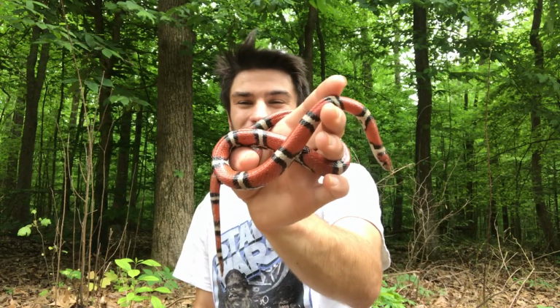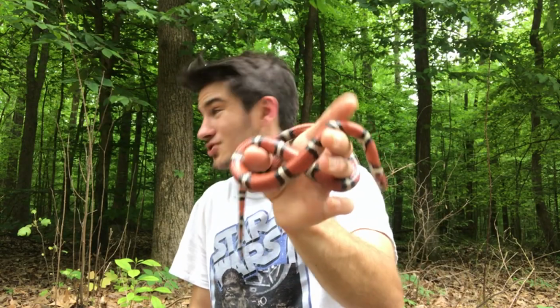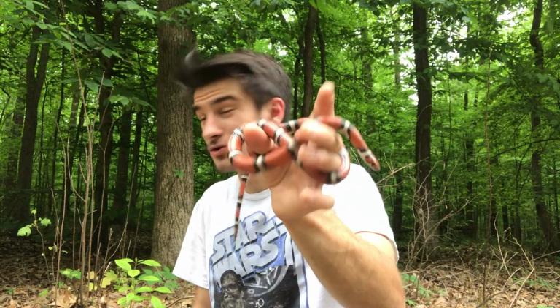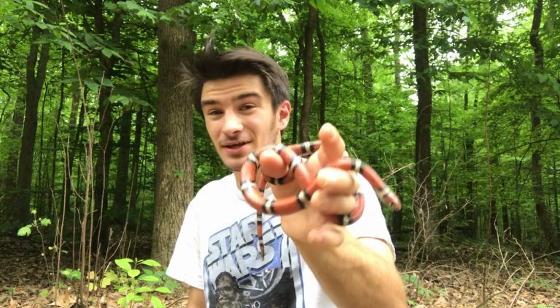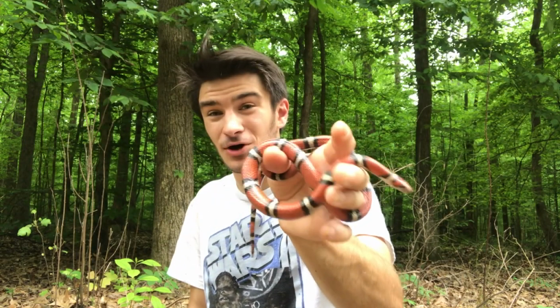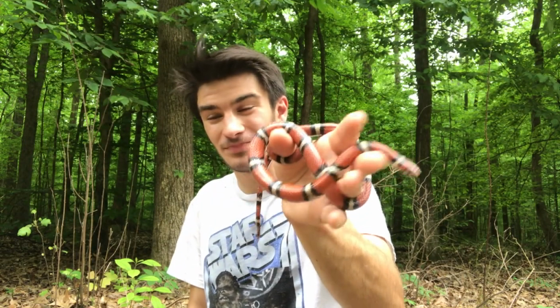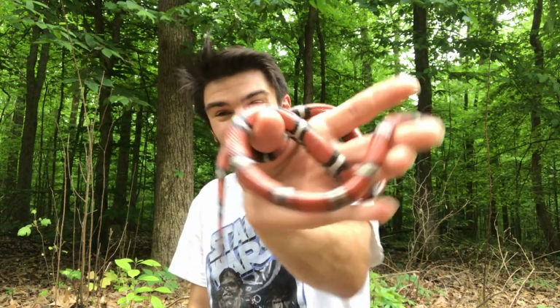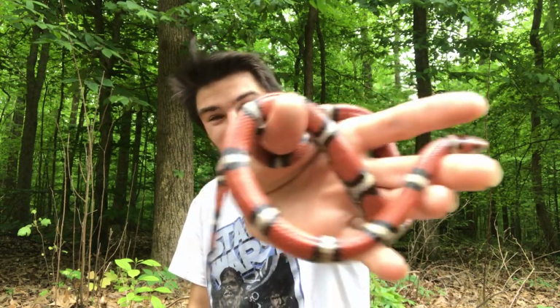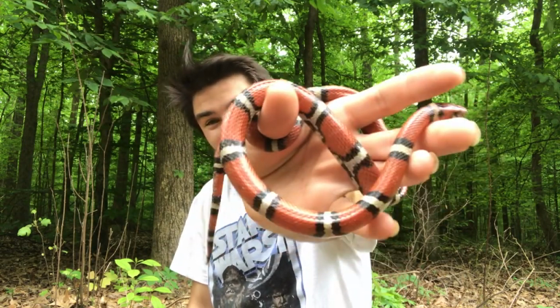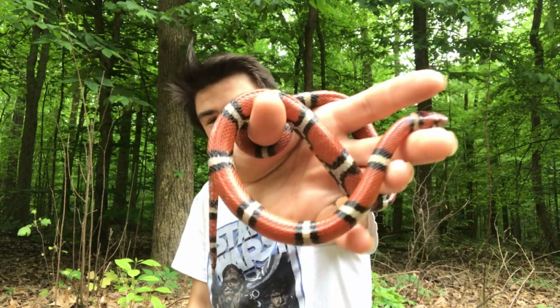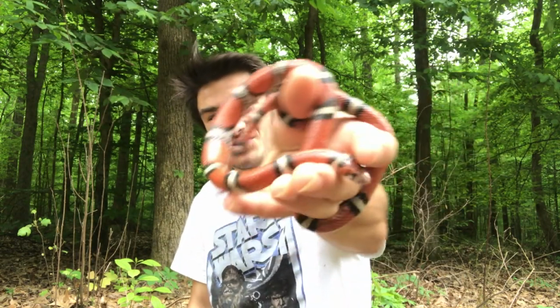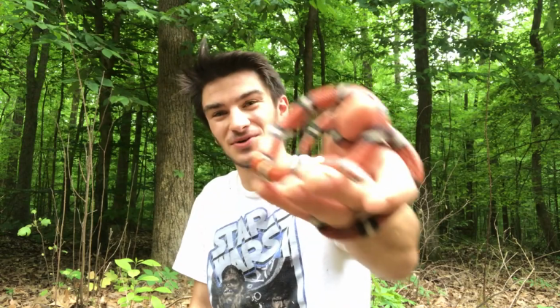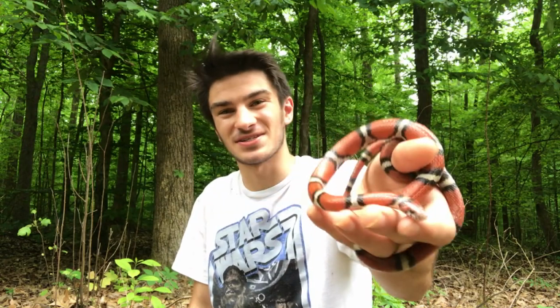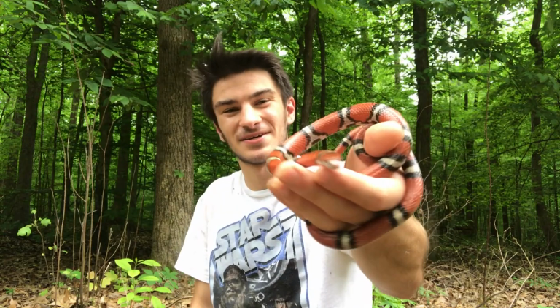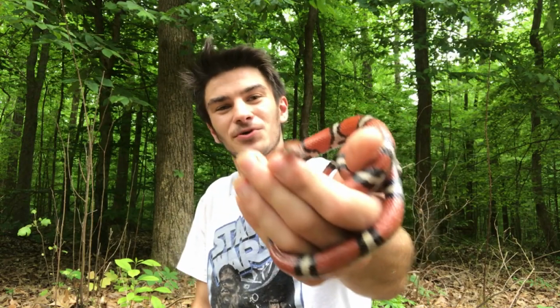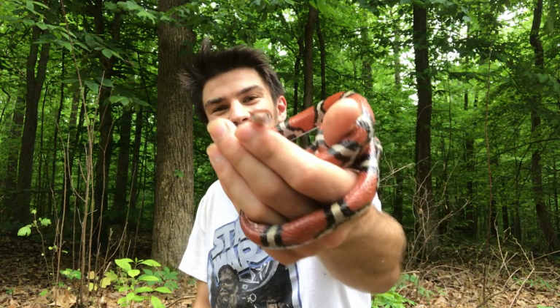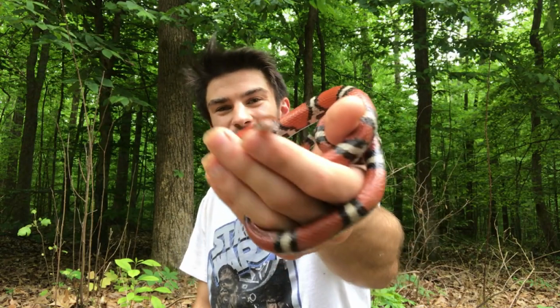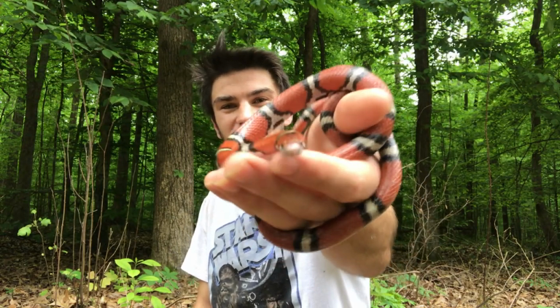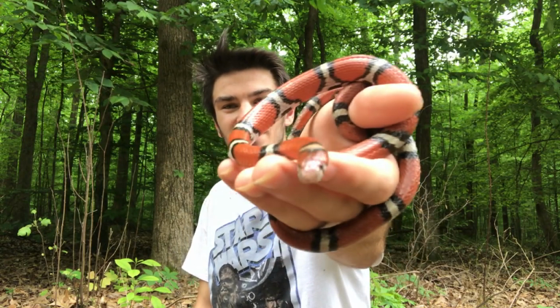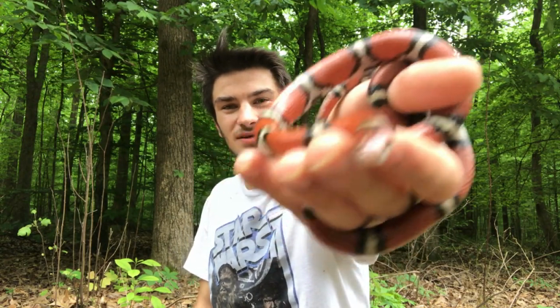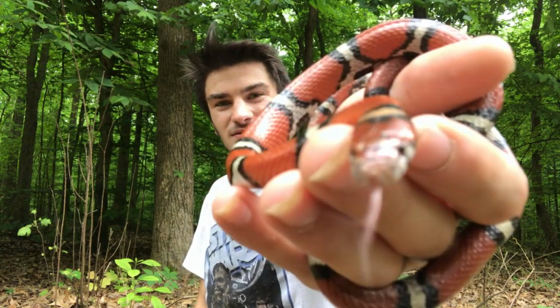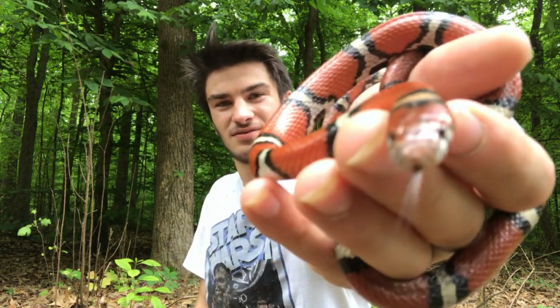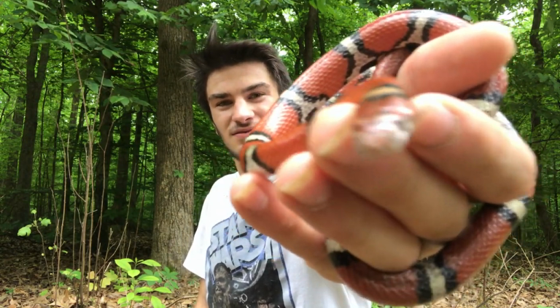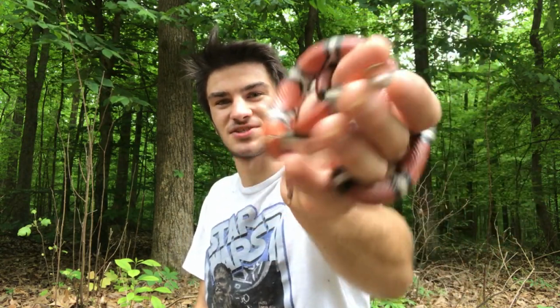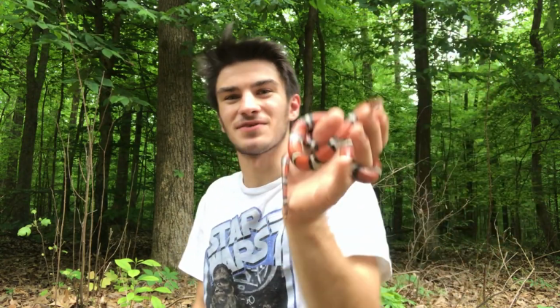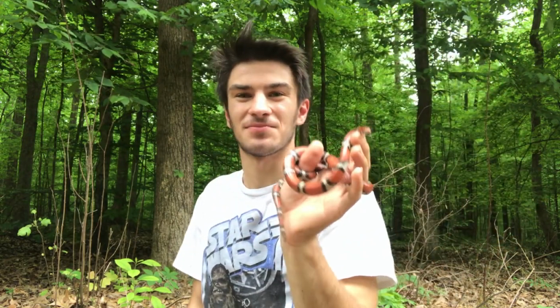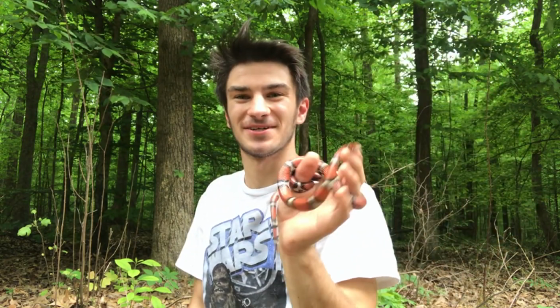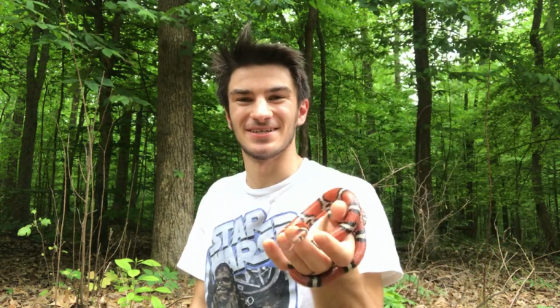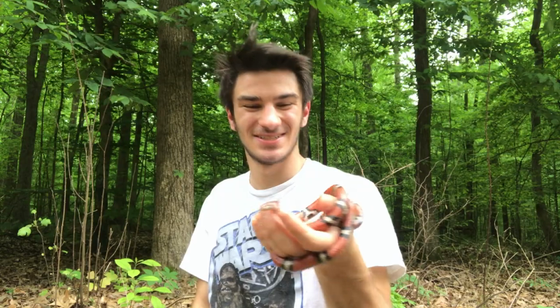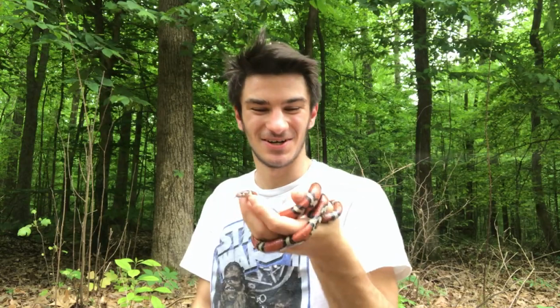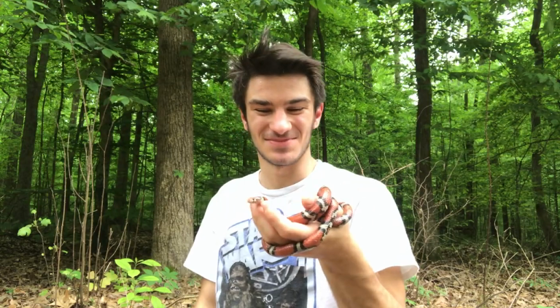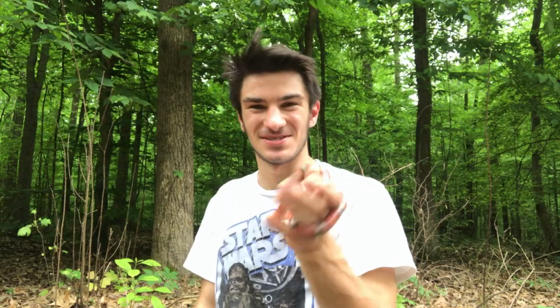I'm going to go ahead and let him go — and that's the red milk snake. Hope you all have seen something cool about this guy. That's his way of saying goodbye. Awesome snake.